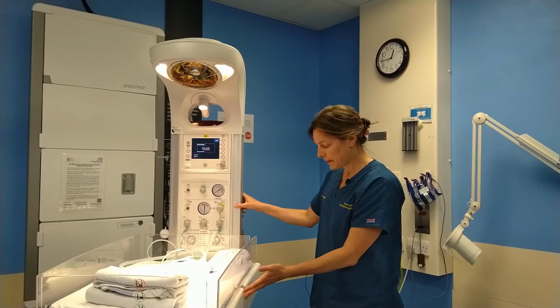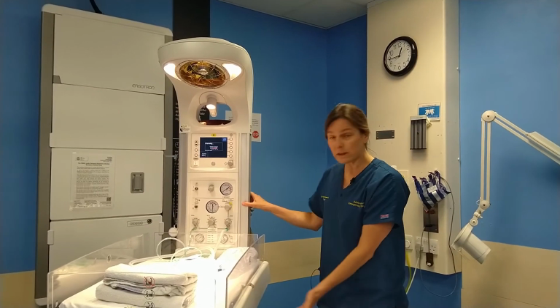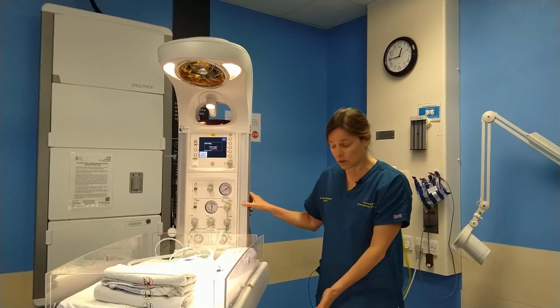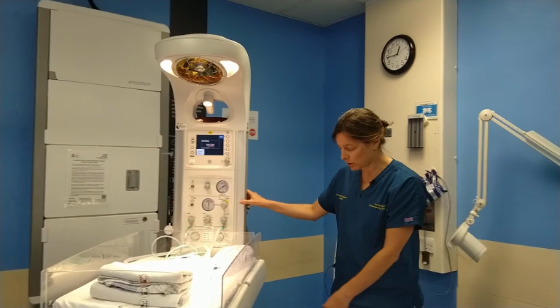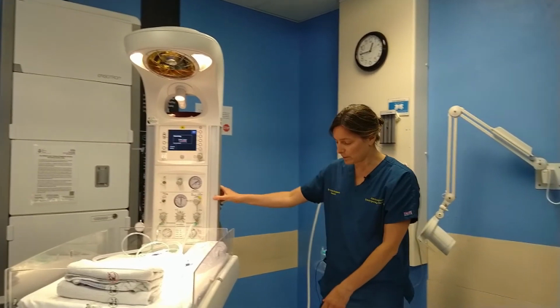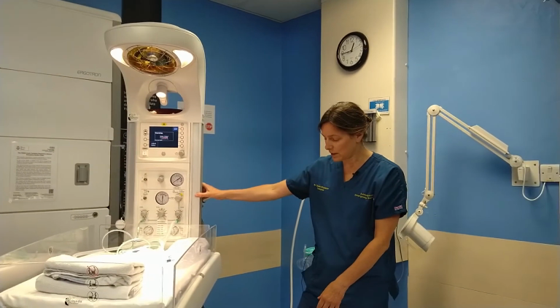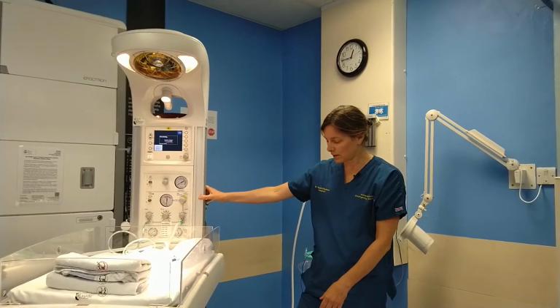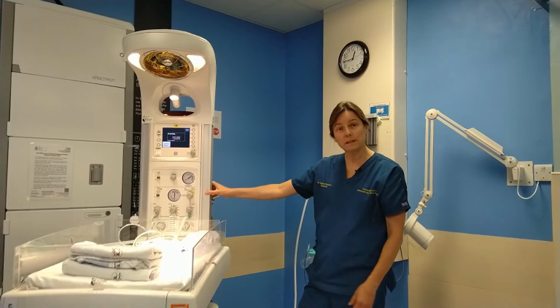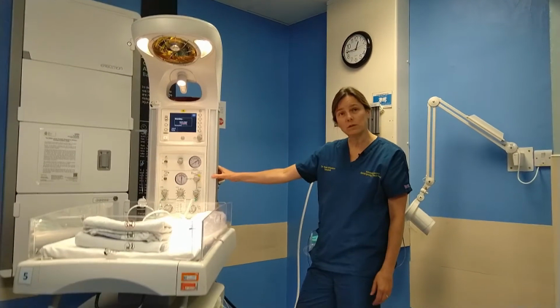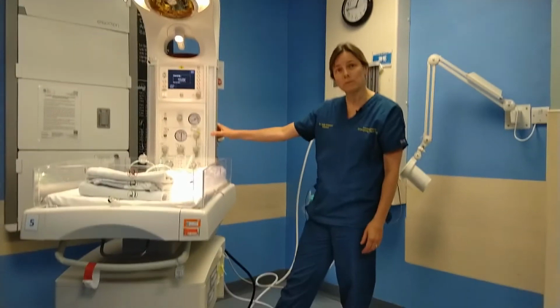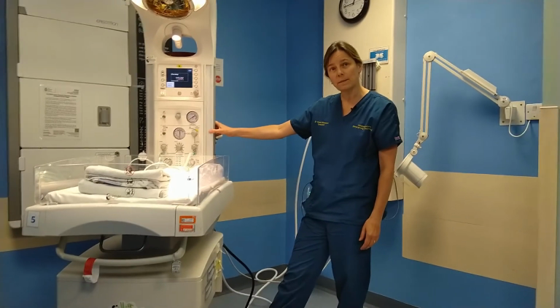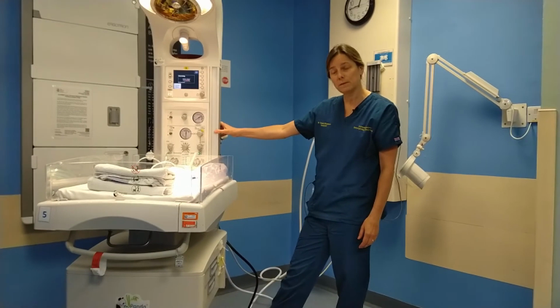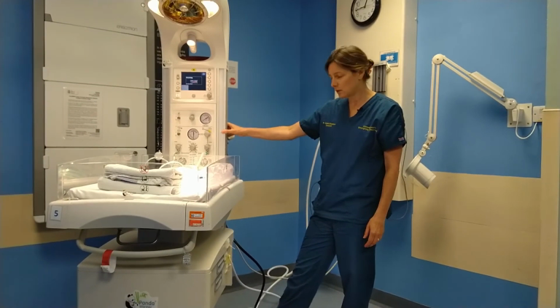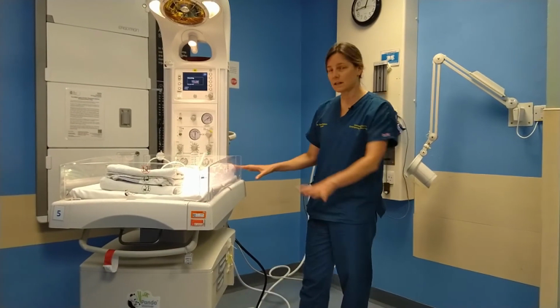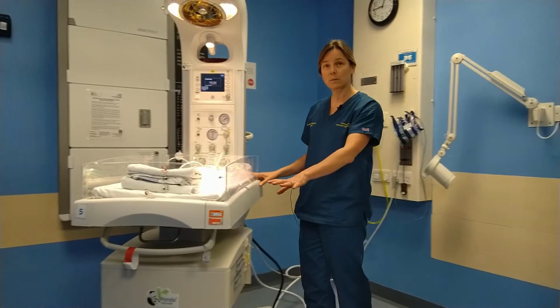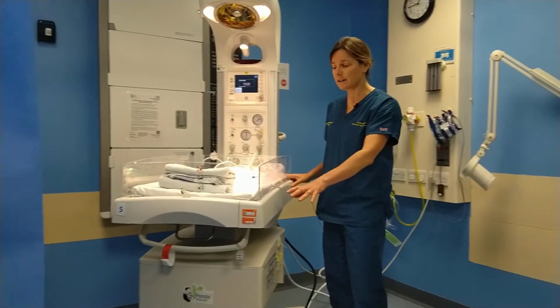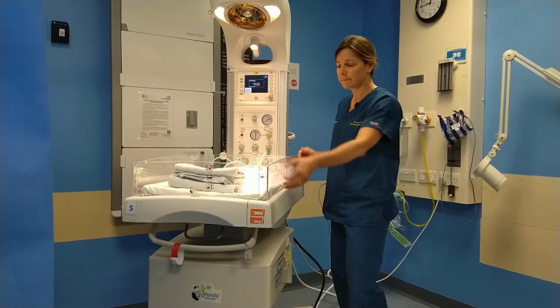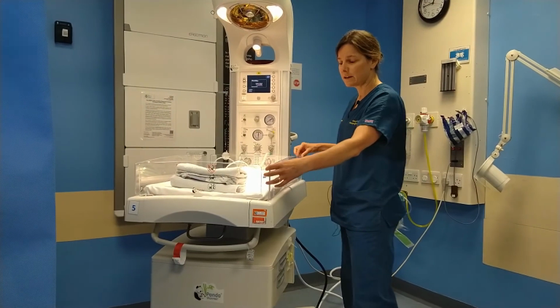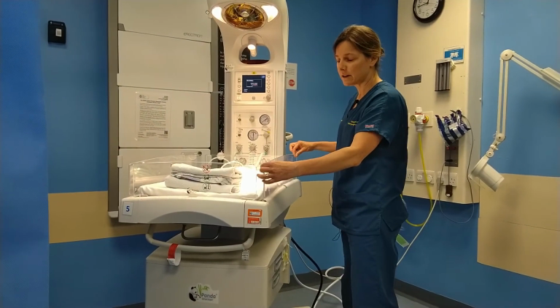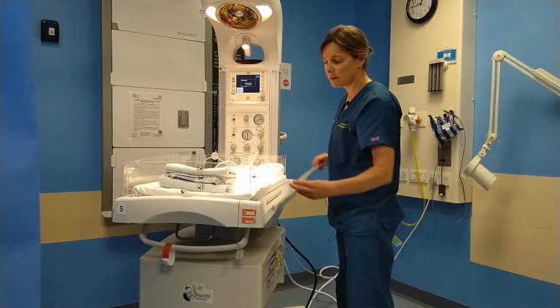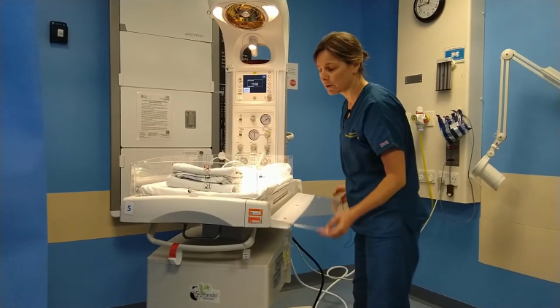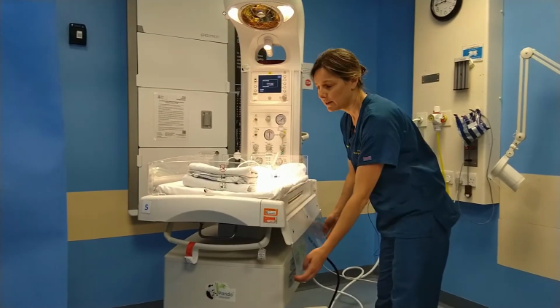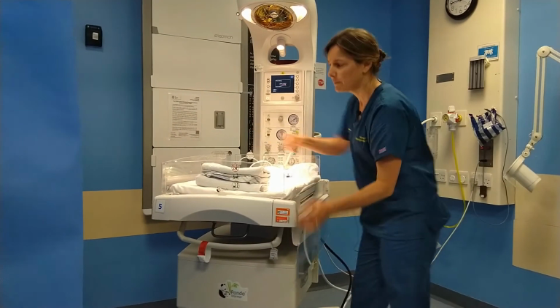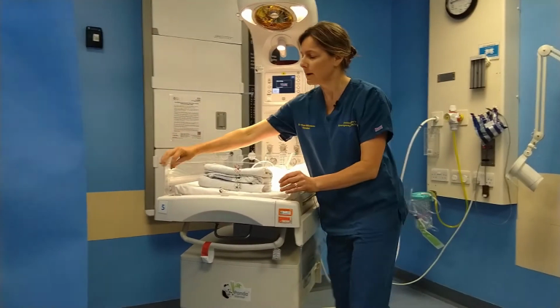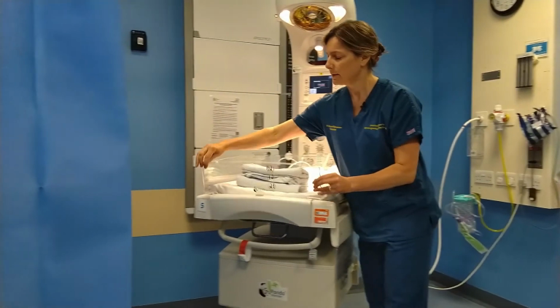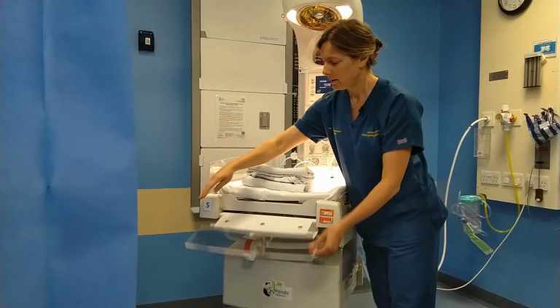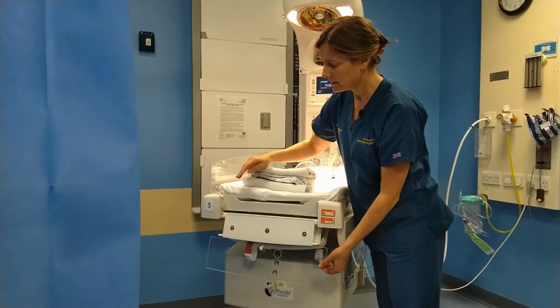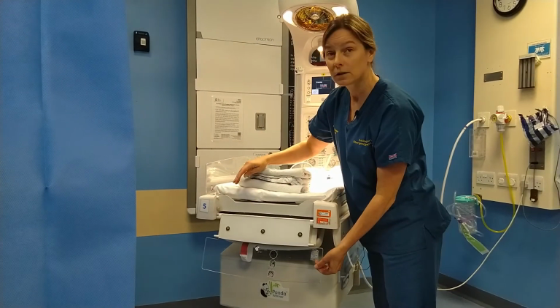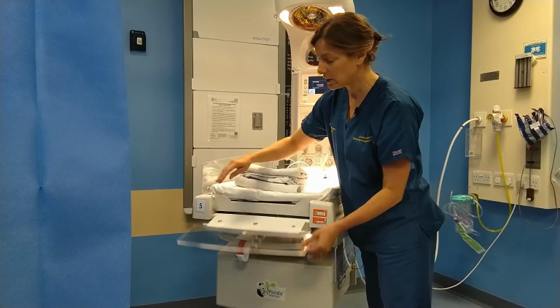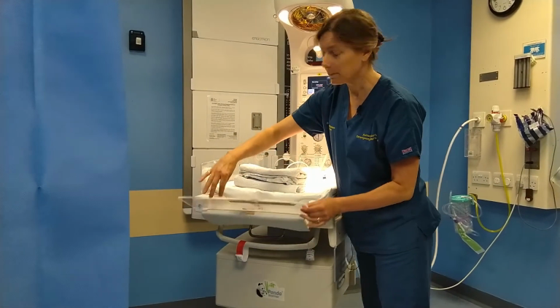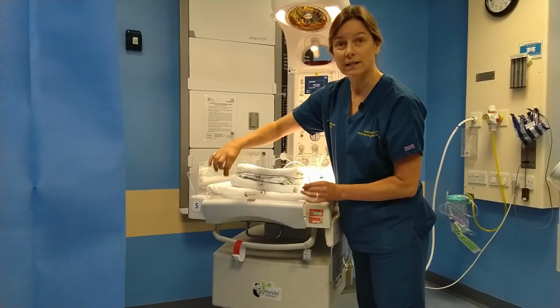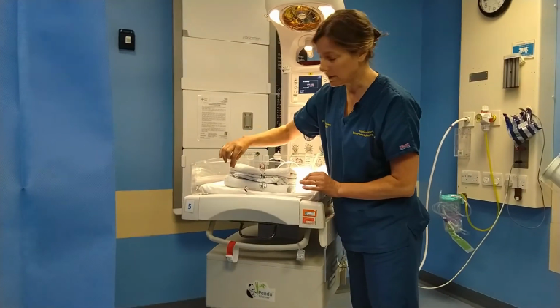The only other two features on the machine are there are pedals so that you can move the machine up or down so that it's at a nice working height, and the sides can be lowered by pulling them up and down so that you can get better access to the baby.